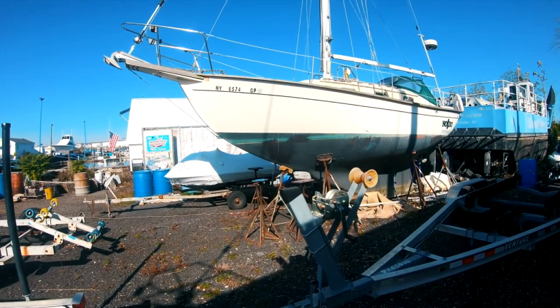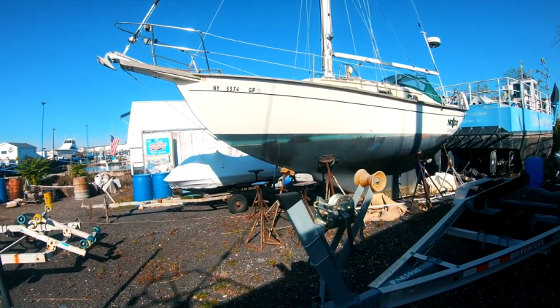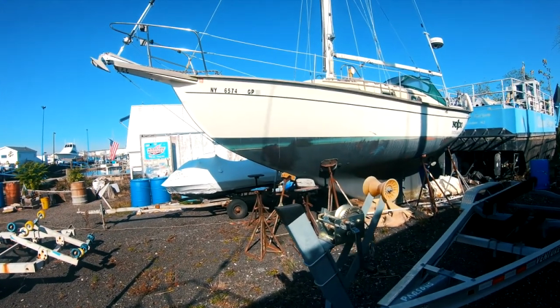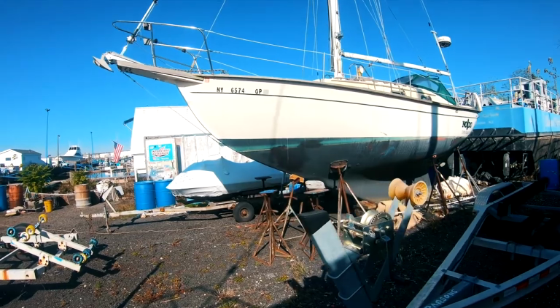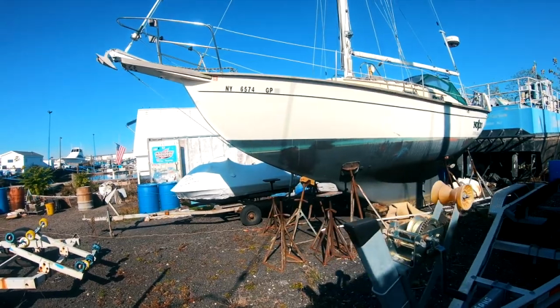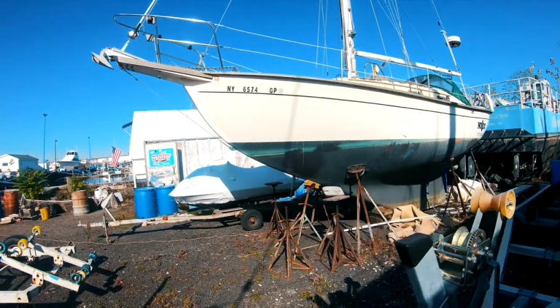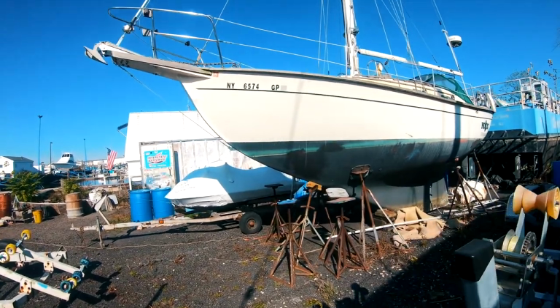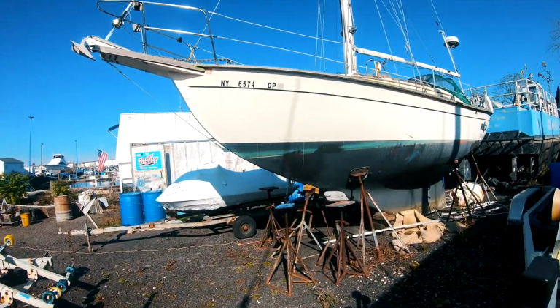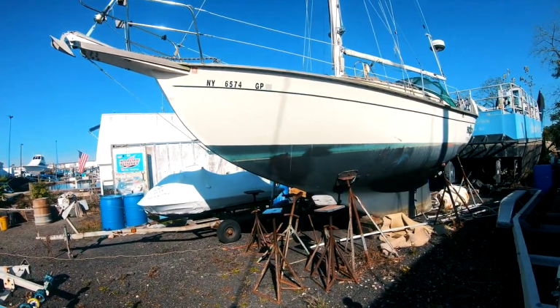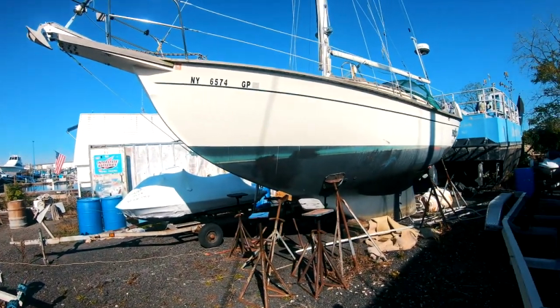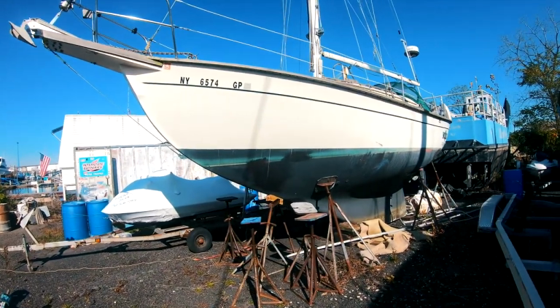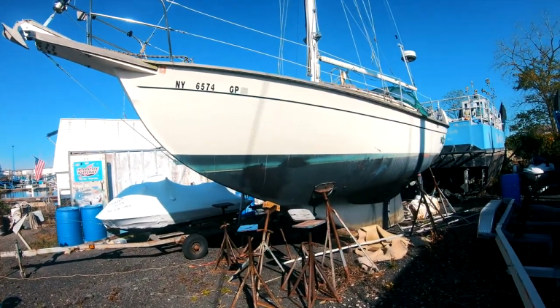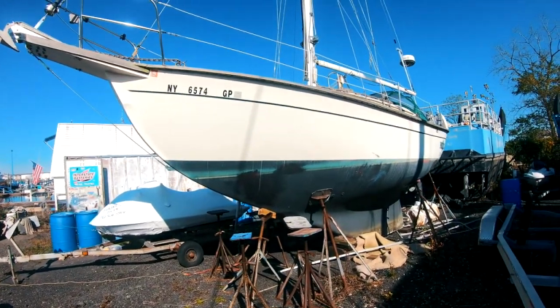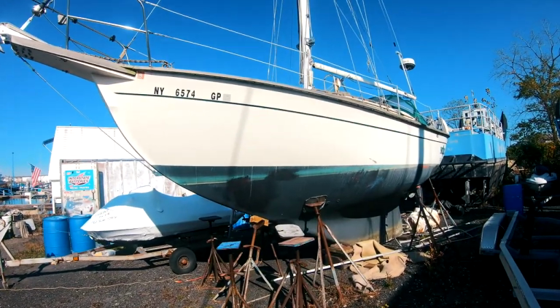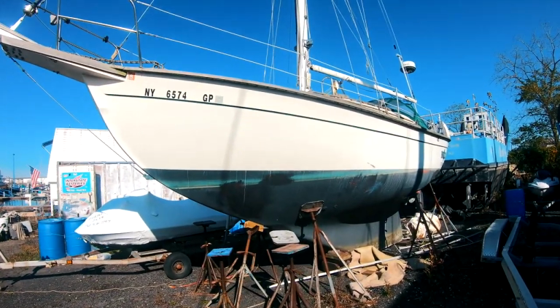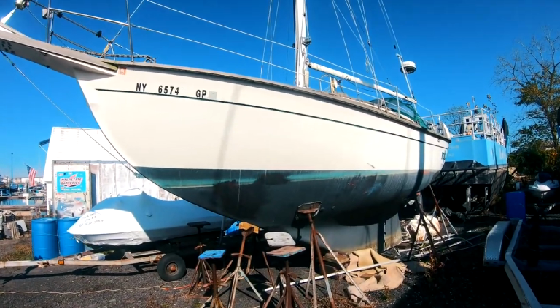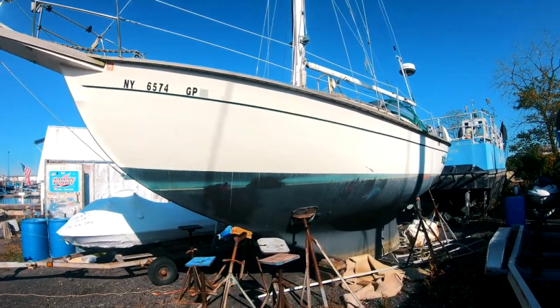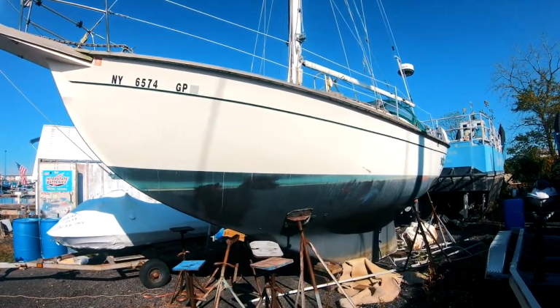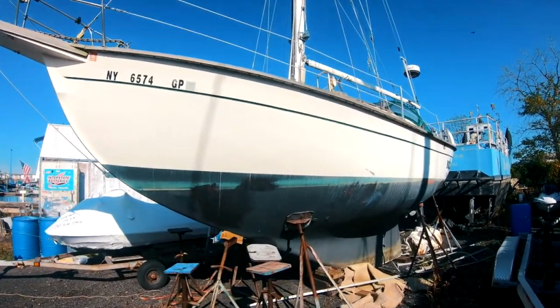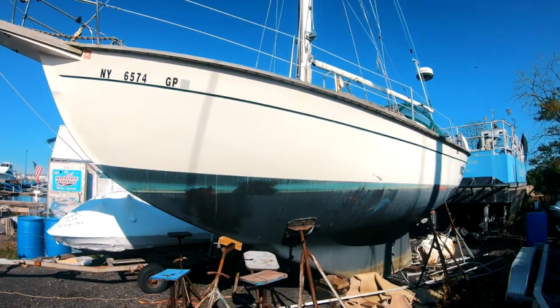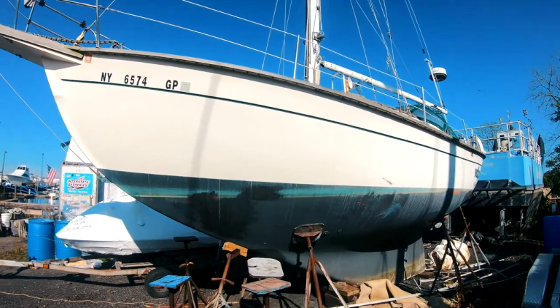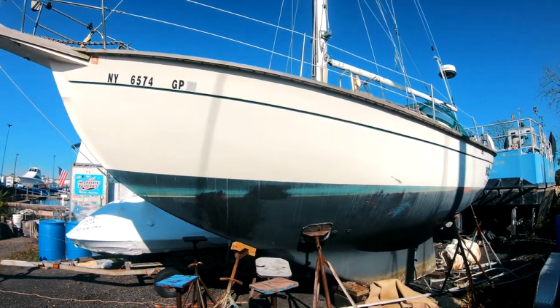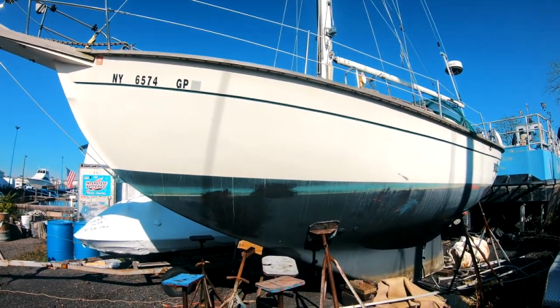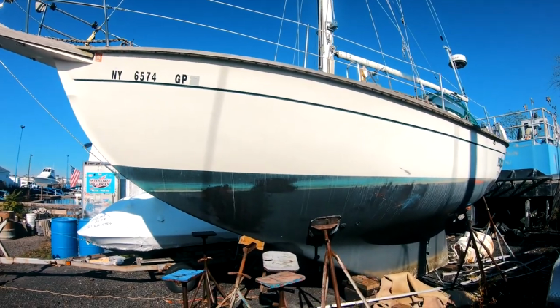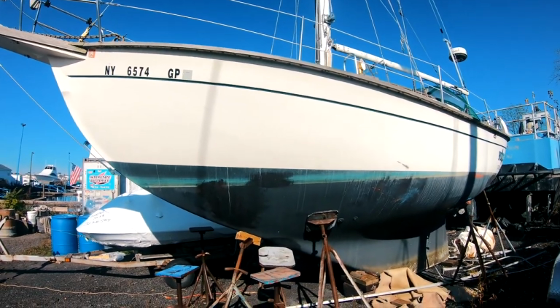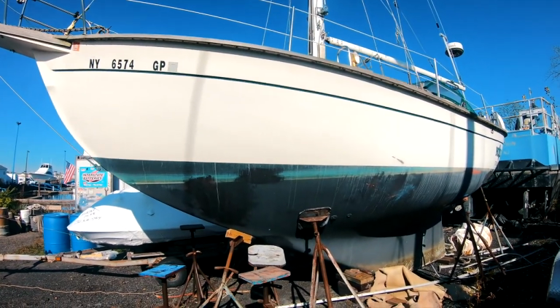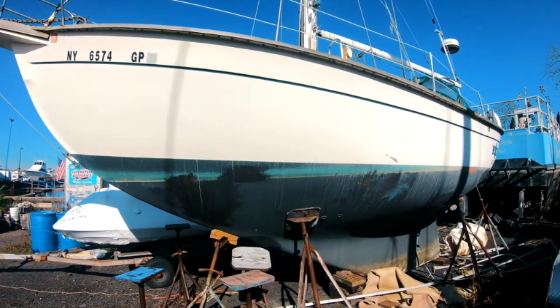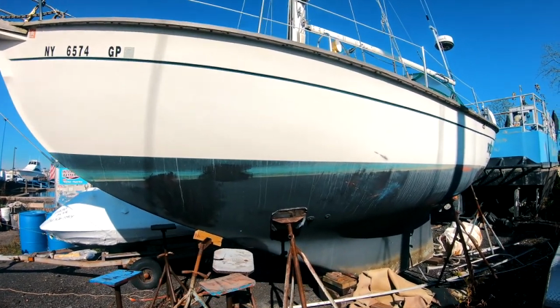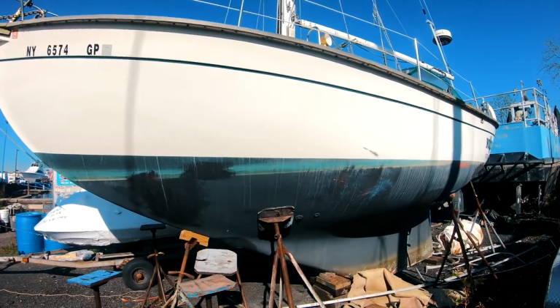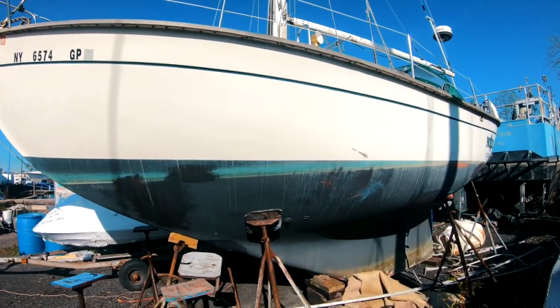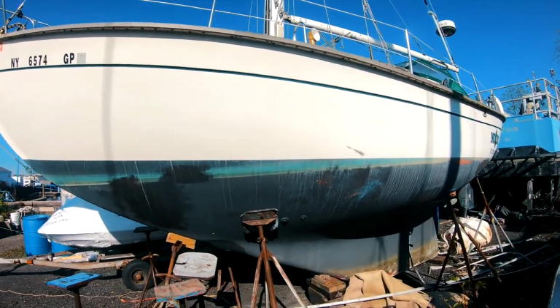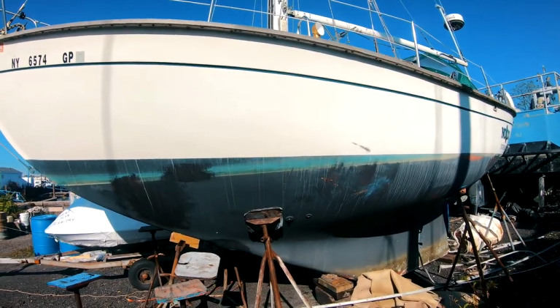Alright, so here's the new boat. I did a tour of it the other day but didn't do a very good job of going over everything. It's a Southern Cross 28, 1980.